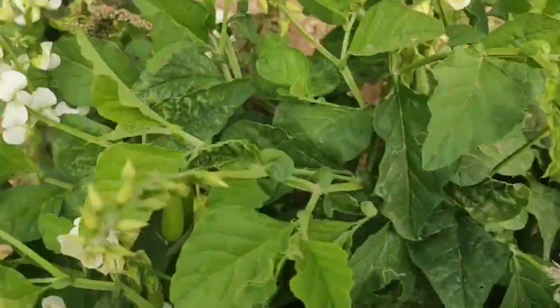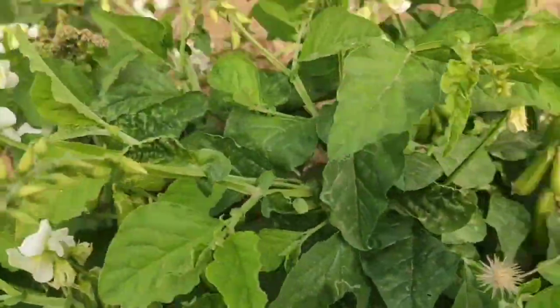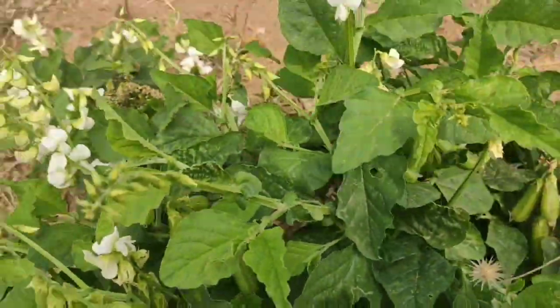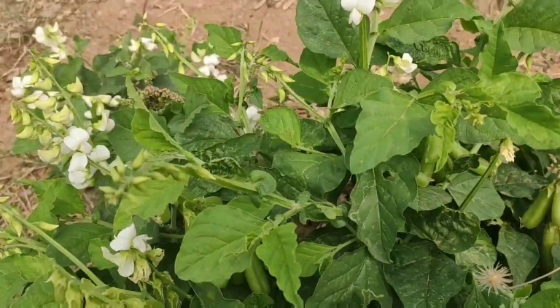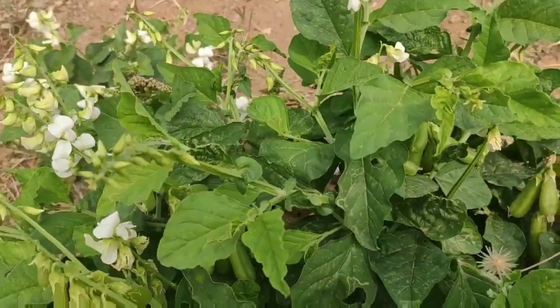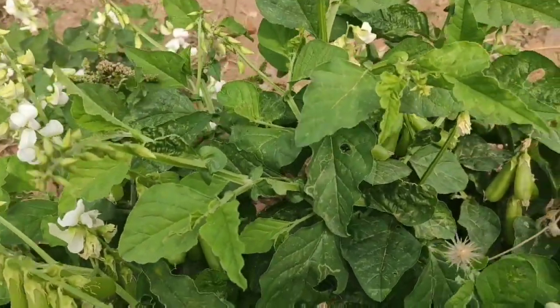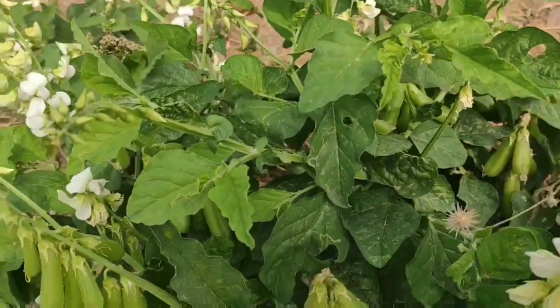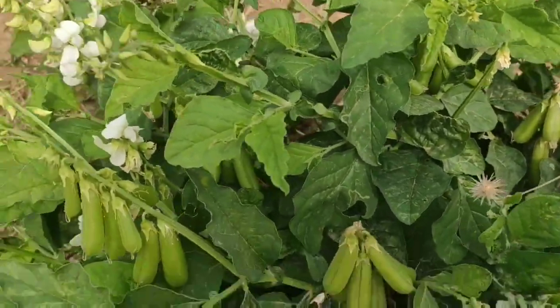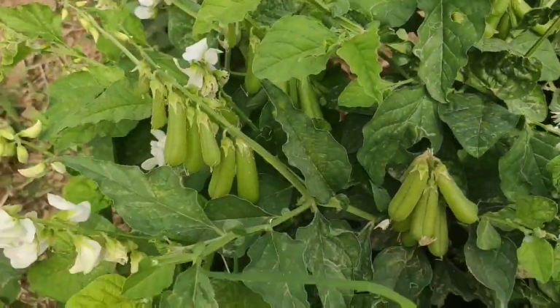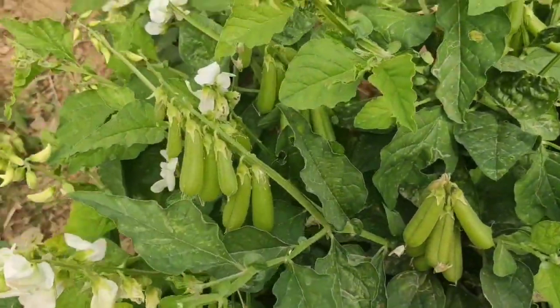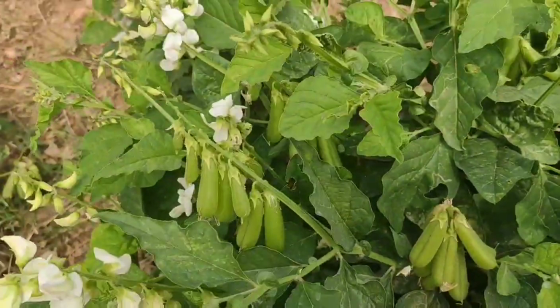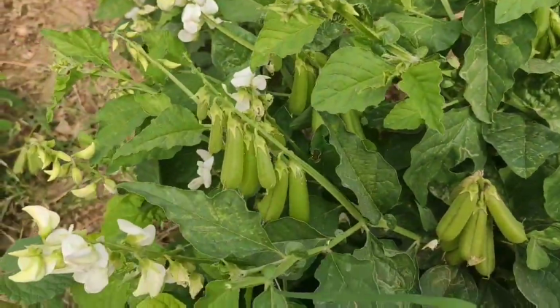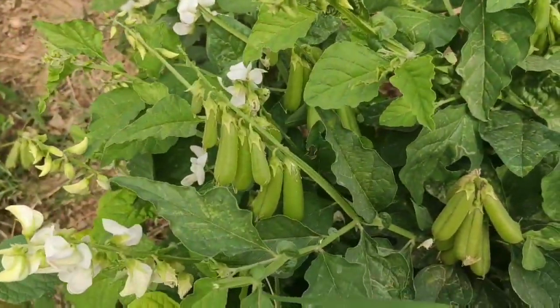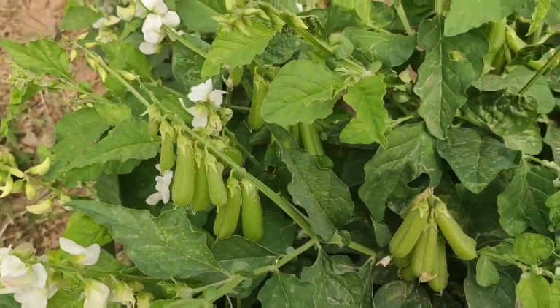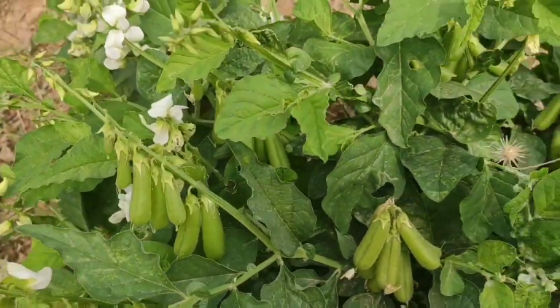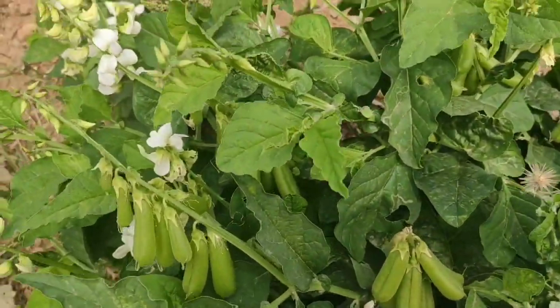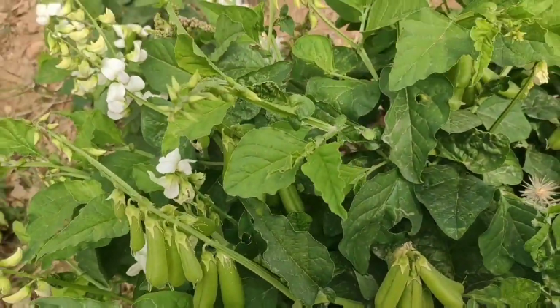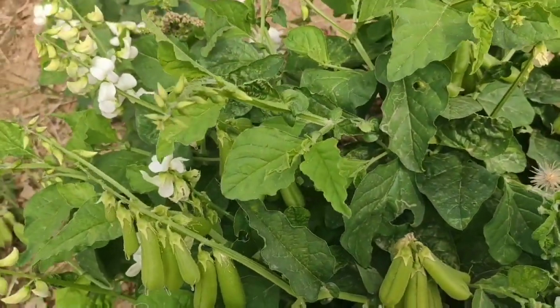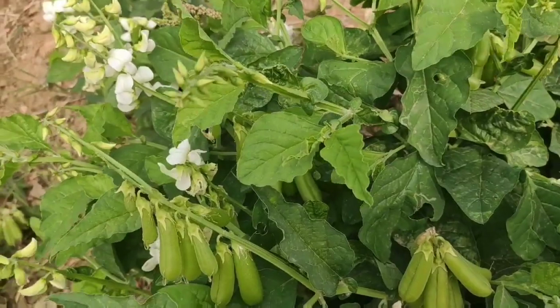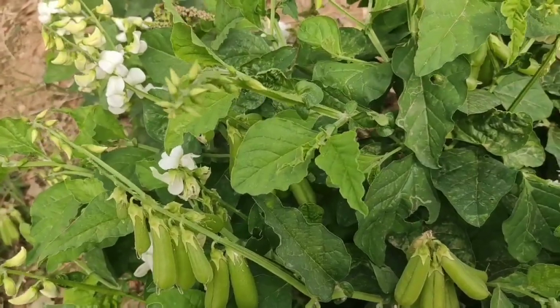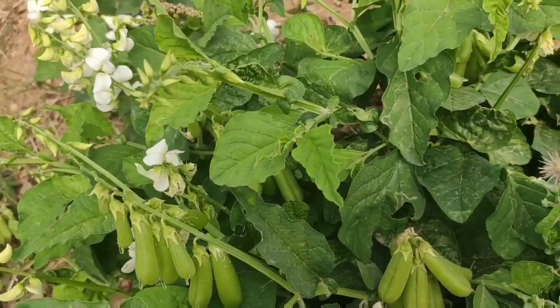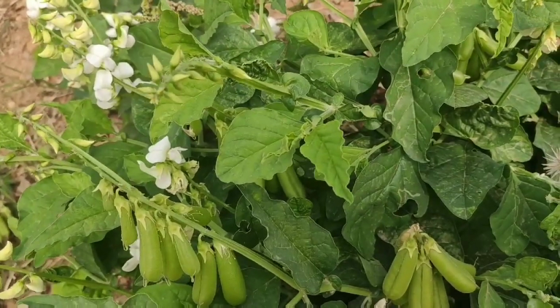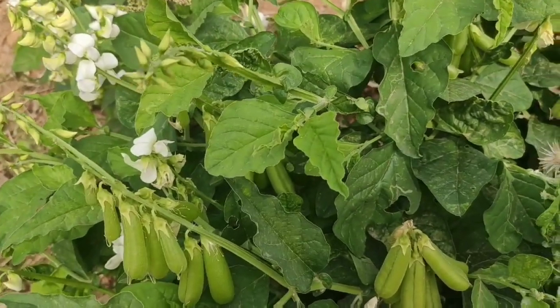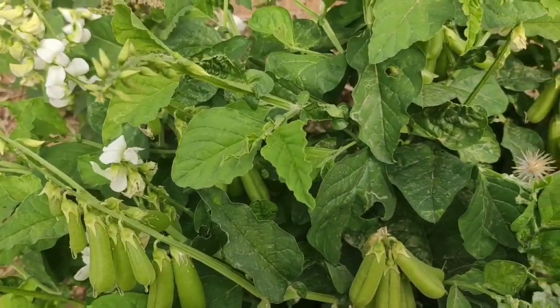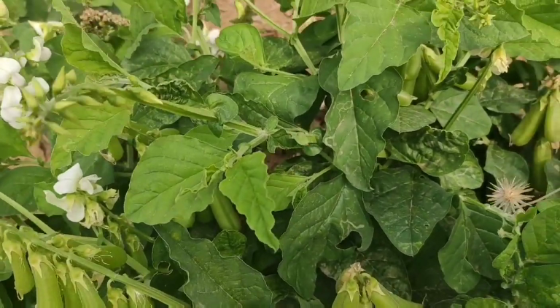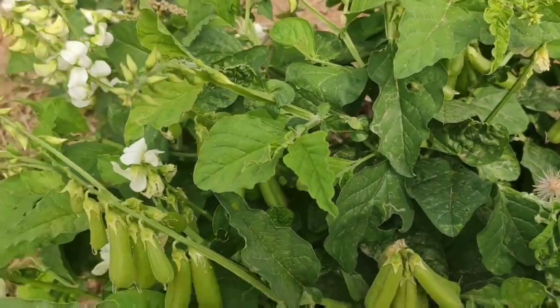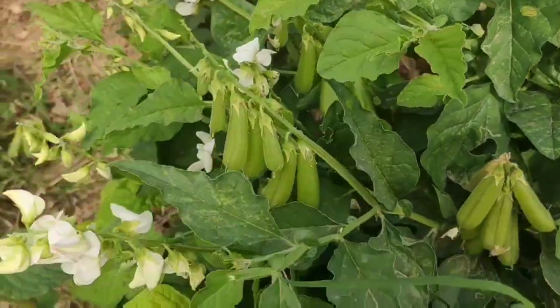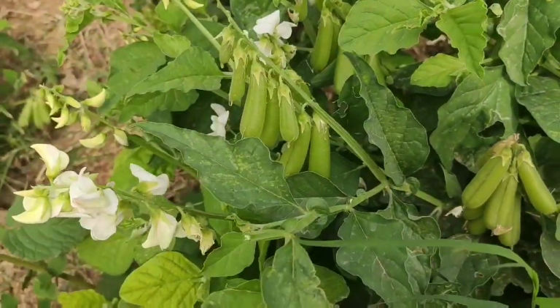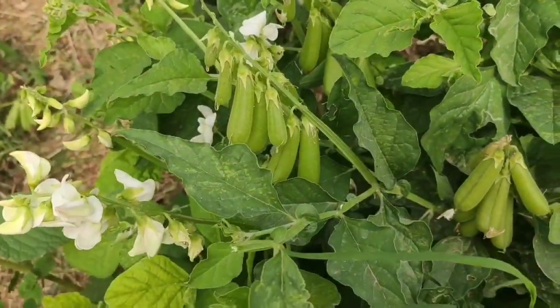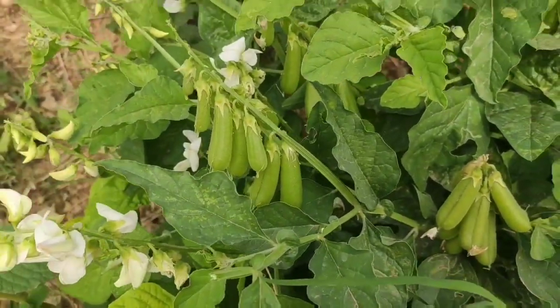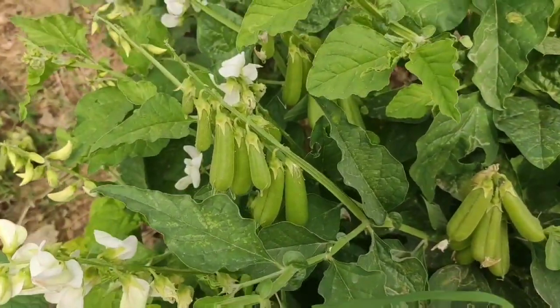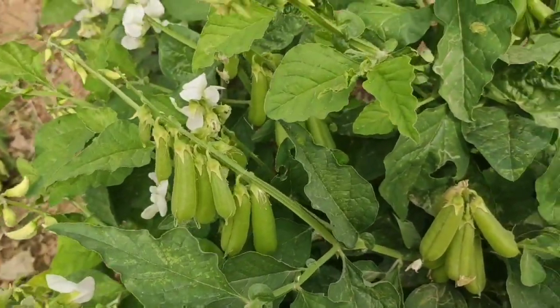The snake repellent plants were in the middle of the year. The snake repellent plants are here, but they are too much.